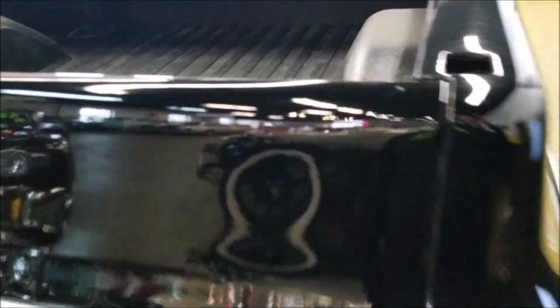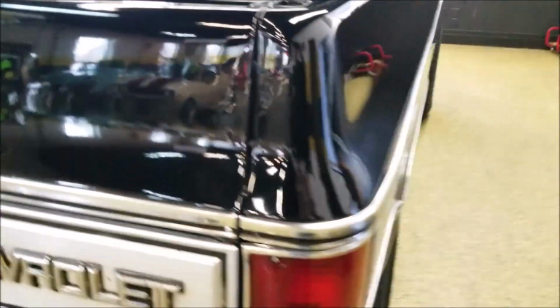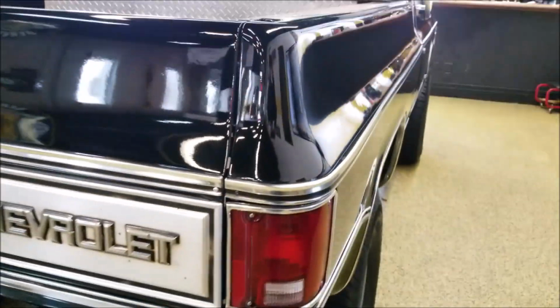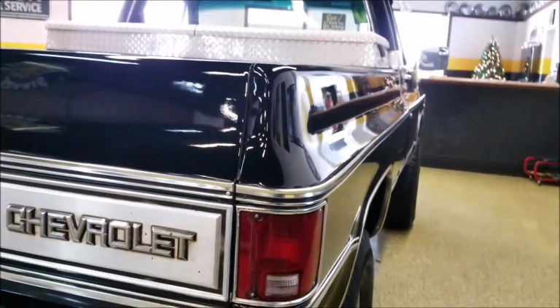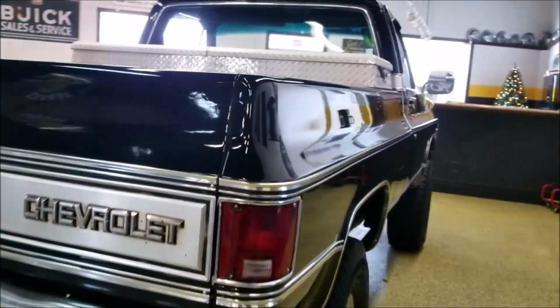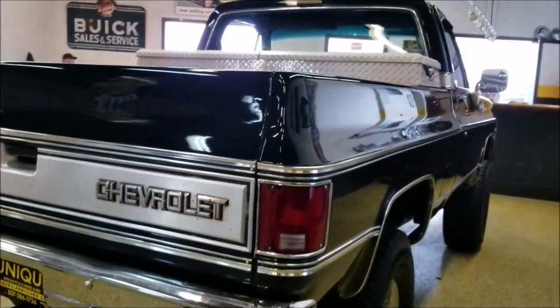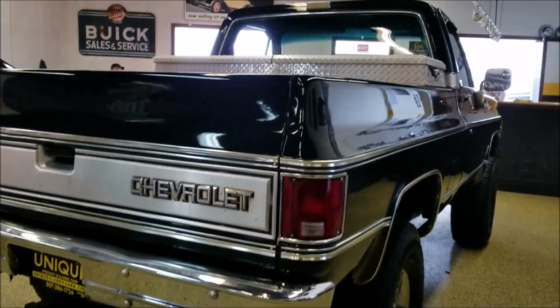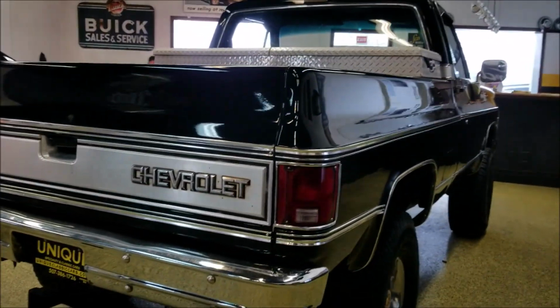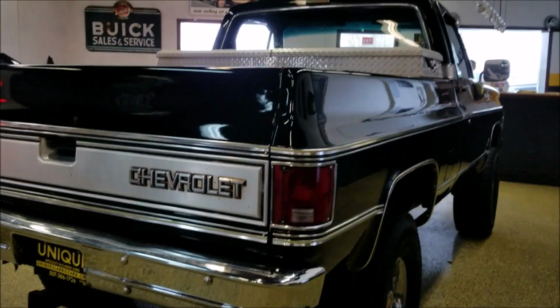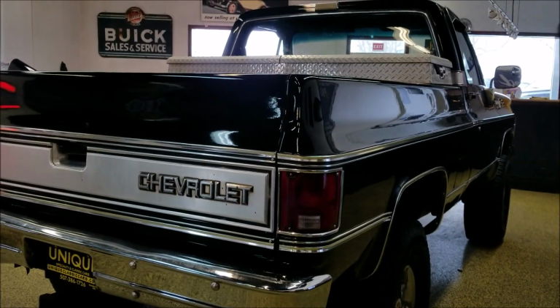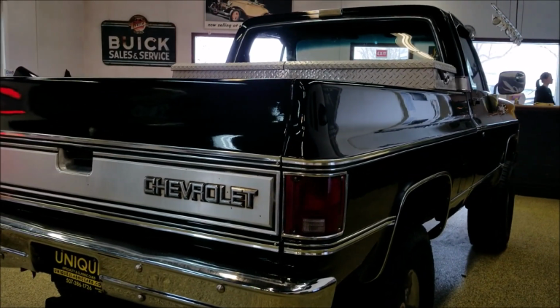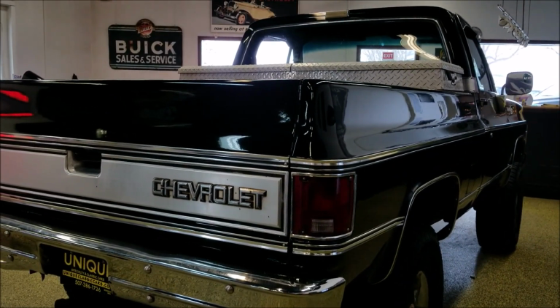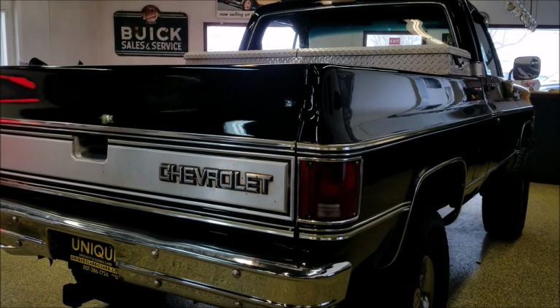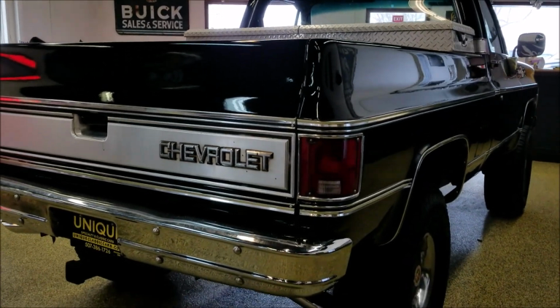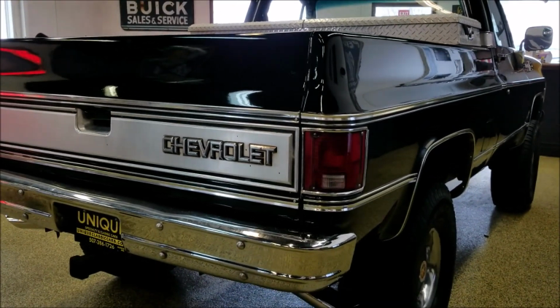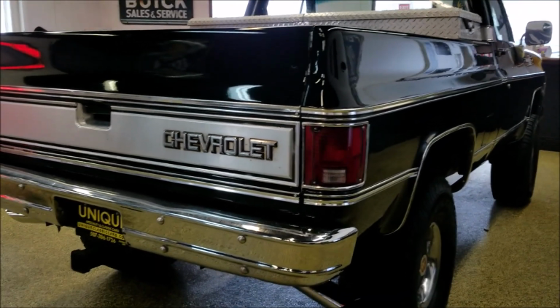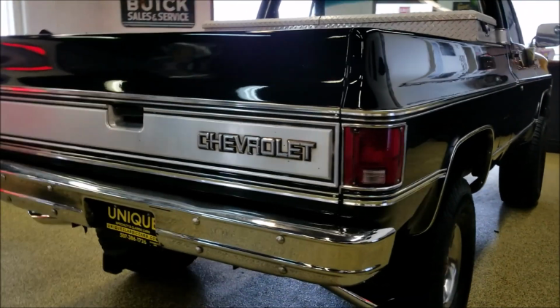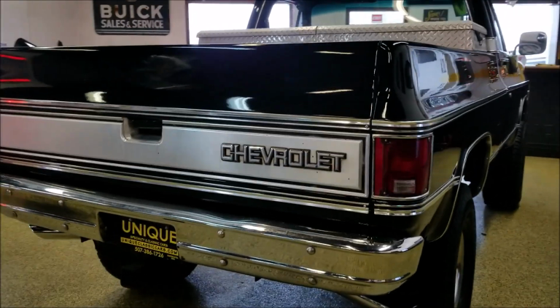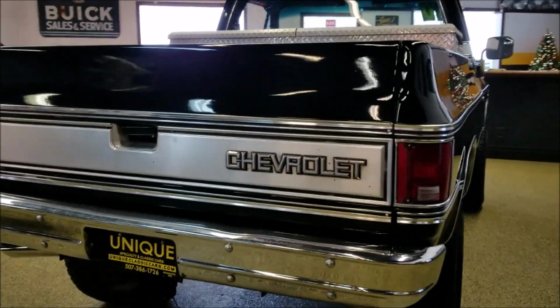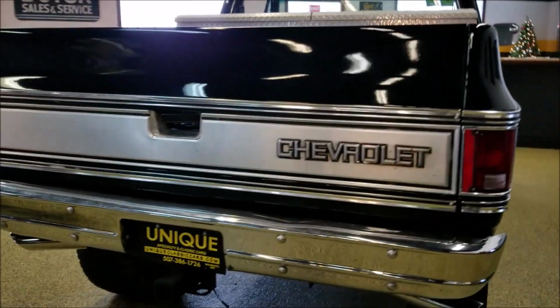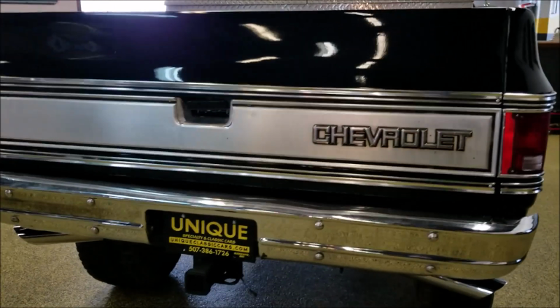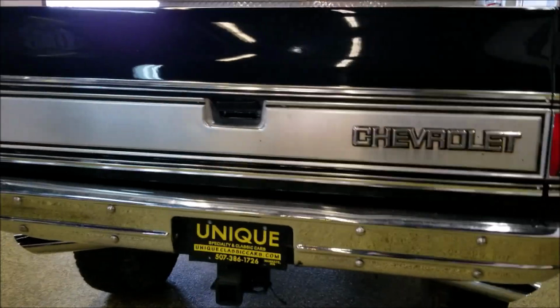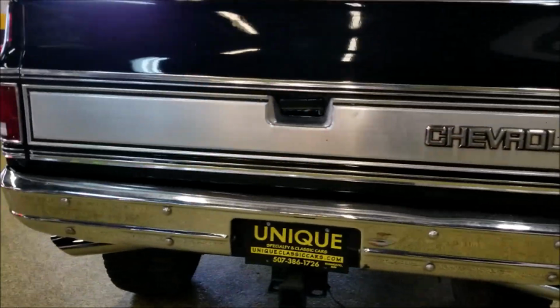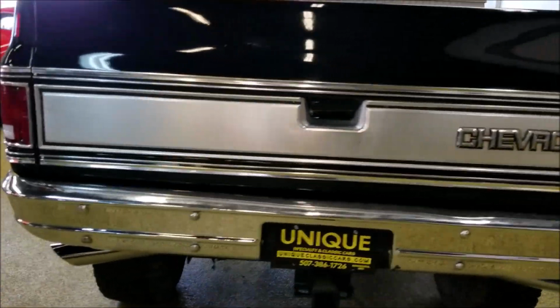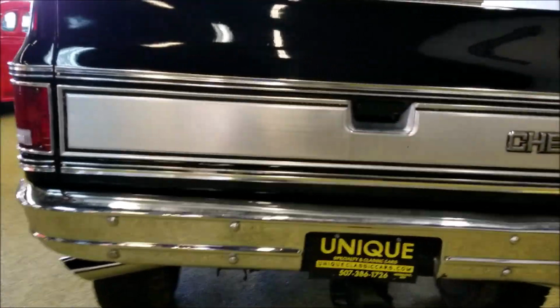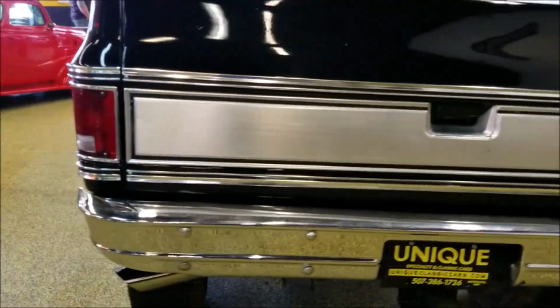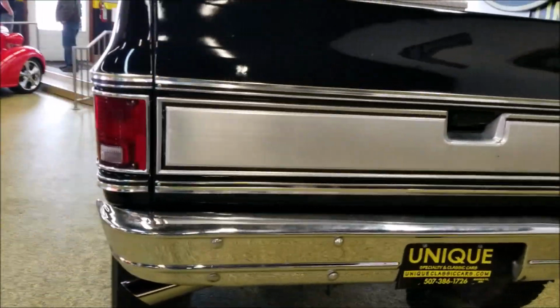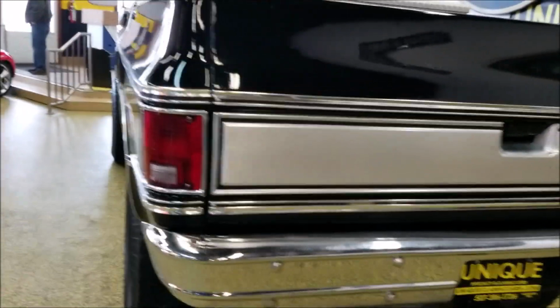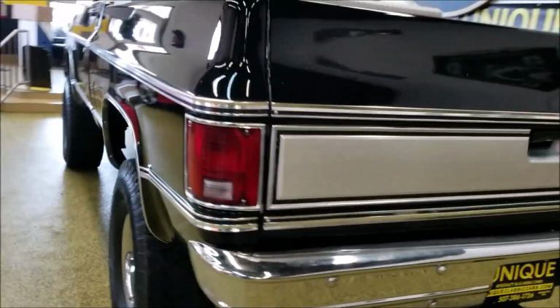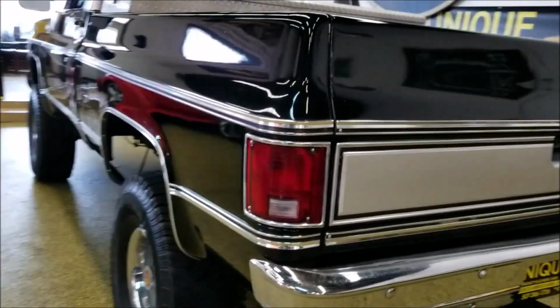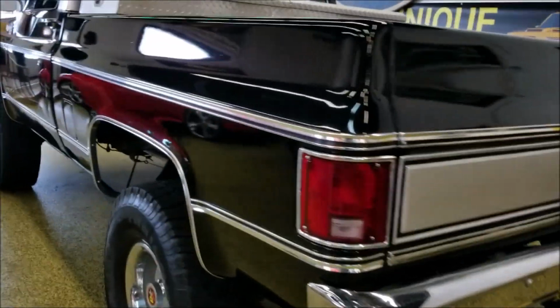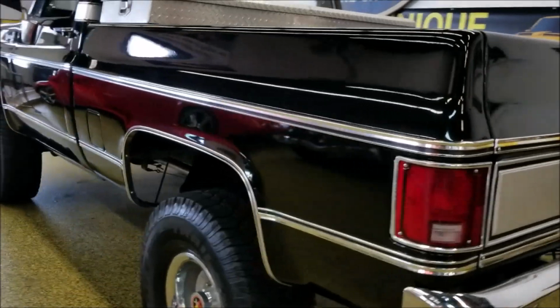In the back there's a toolbox and a spray liner, both in nice shape. You can check out the underside pics if you'd like to see the suspension and underside at uniqueclassiccars.com. It also has a newer dual exhaust with chrome tips.